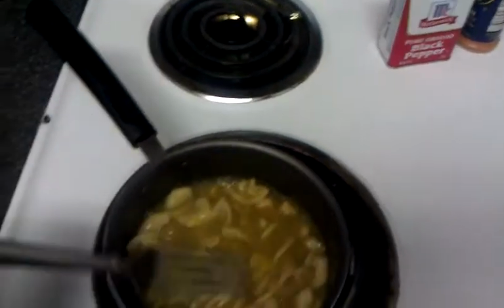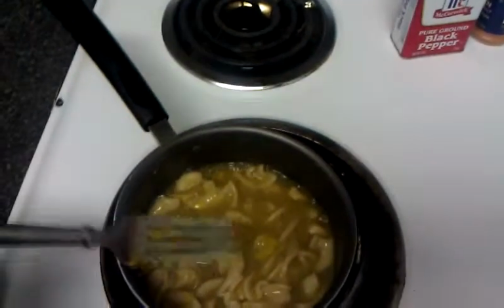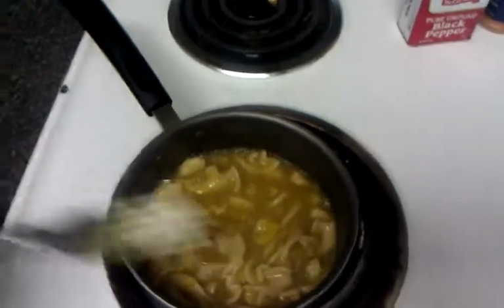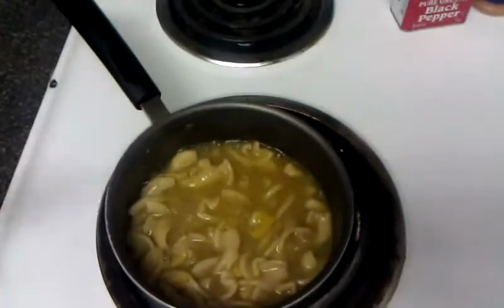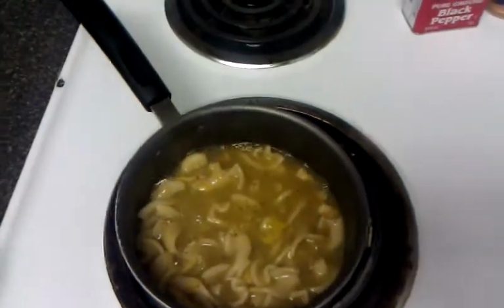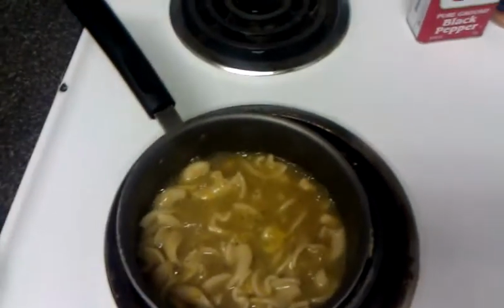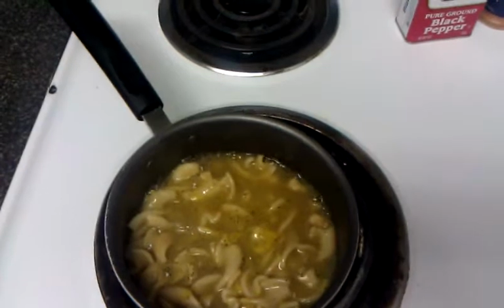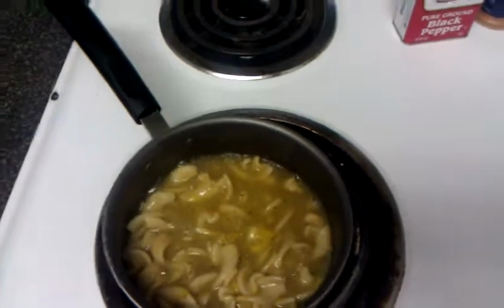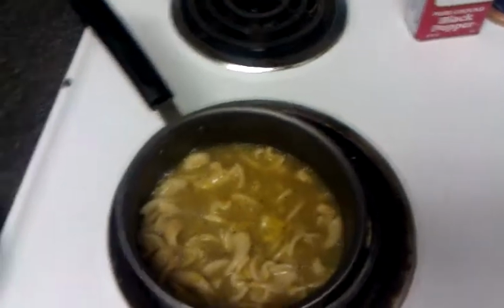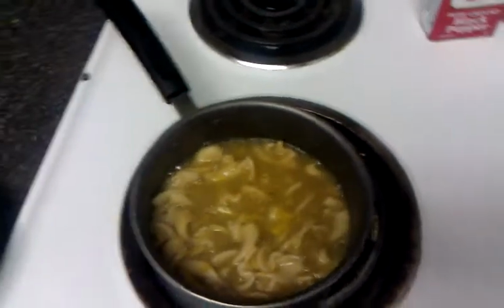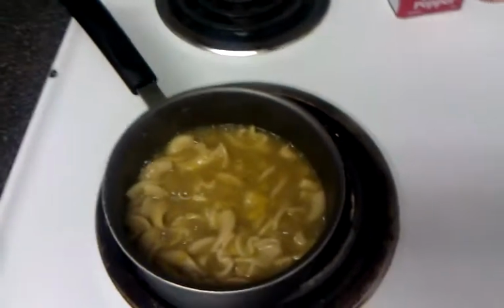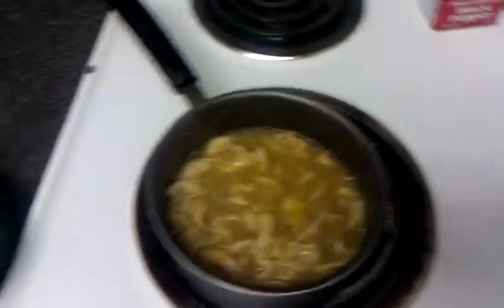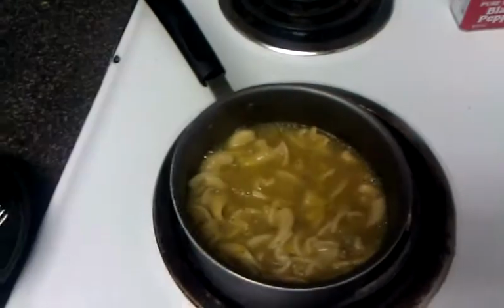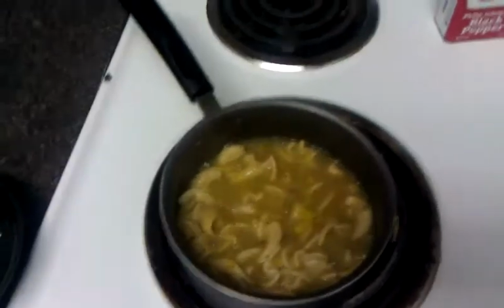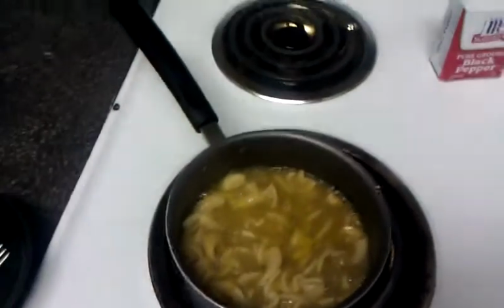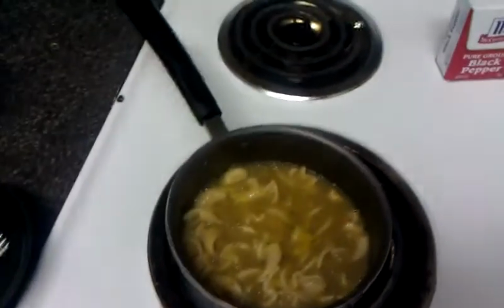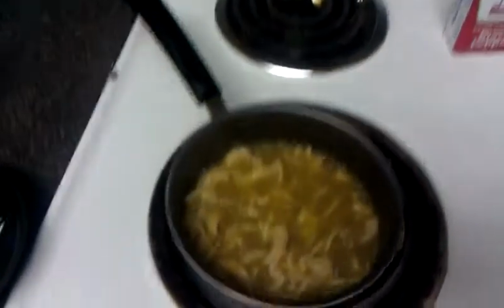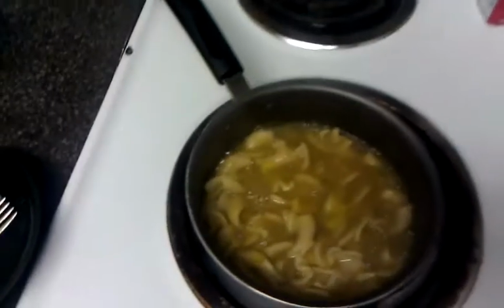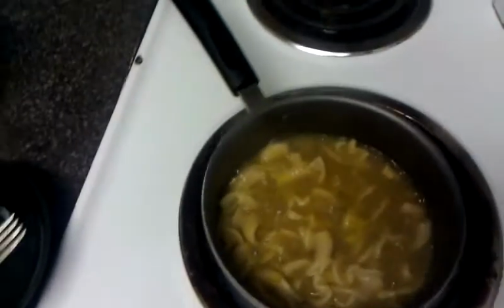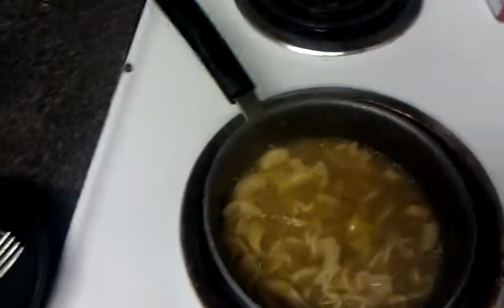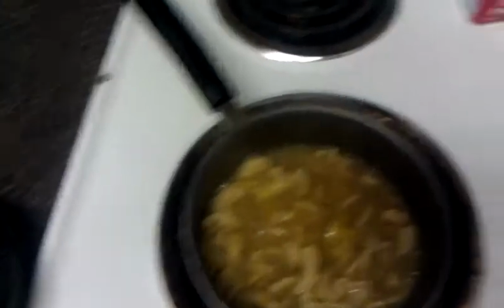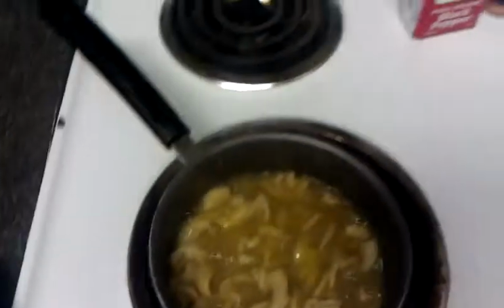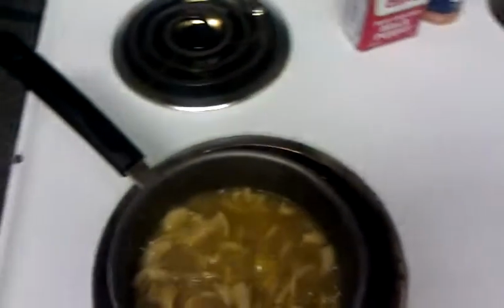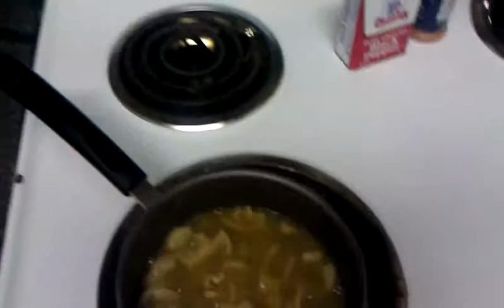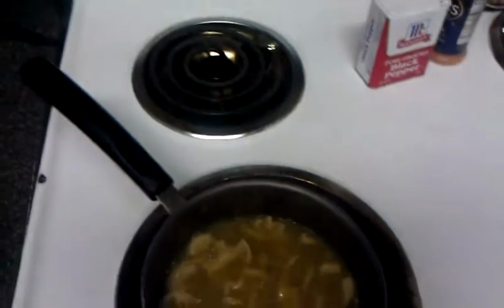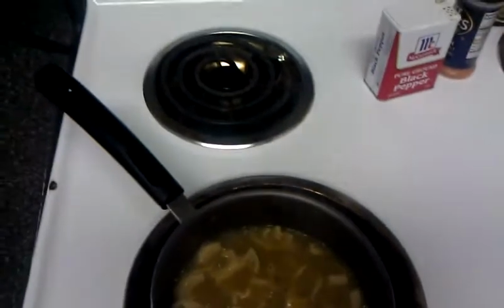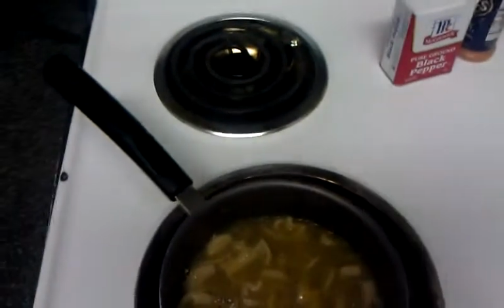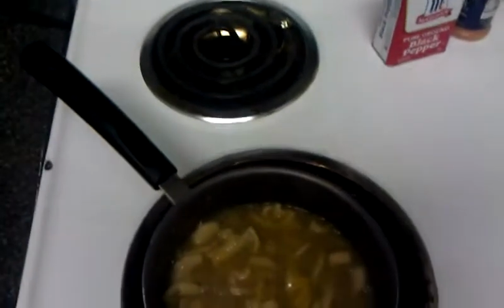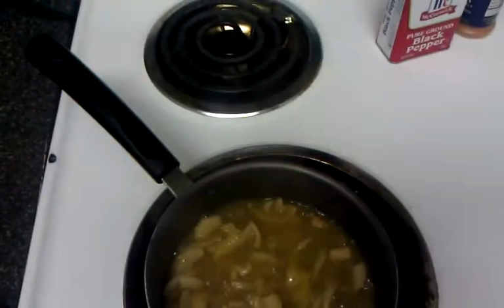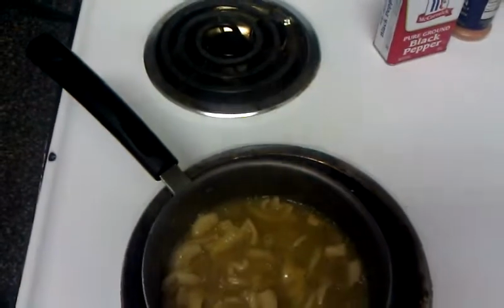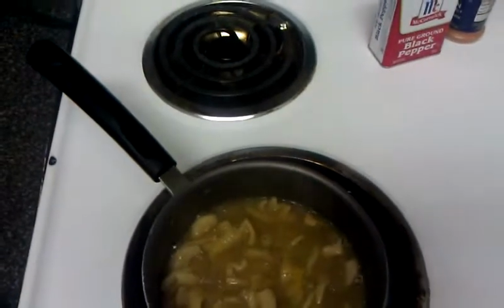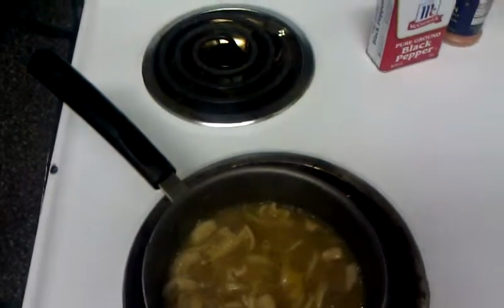Don't that look tasty? Yum yum. Well, that's it for Cooking with TNT. I am TNT and you have a nice night. Peace.